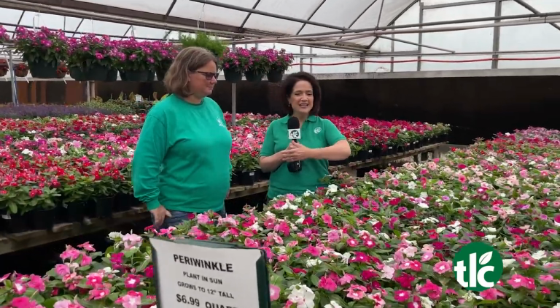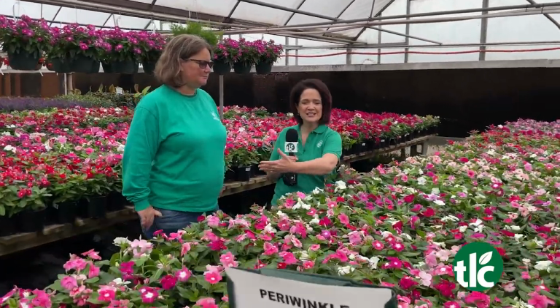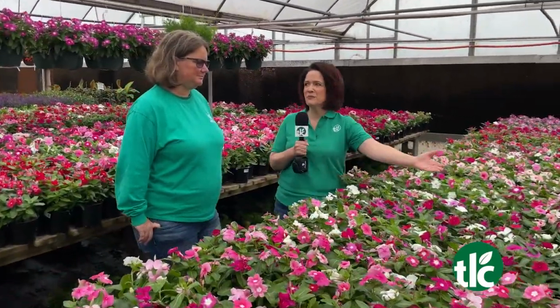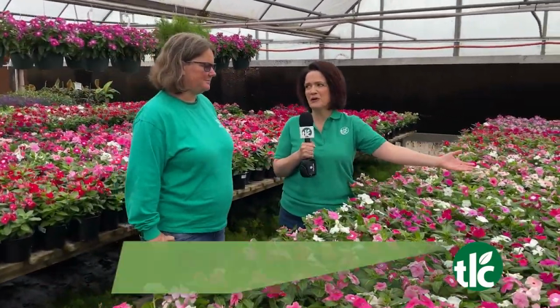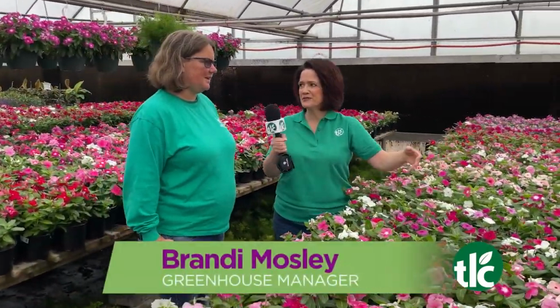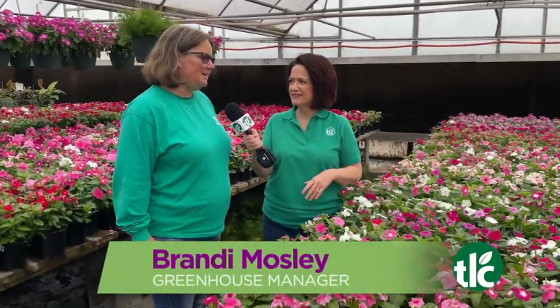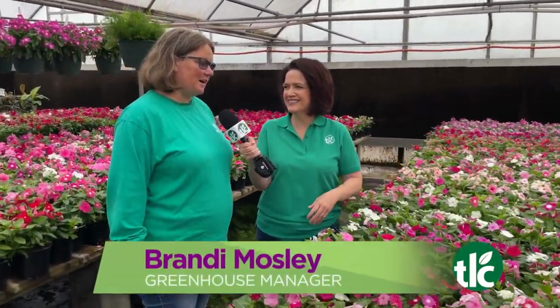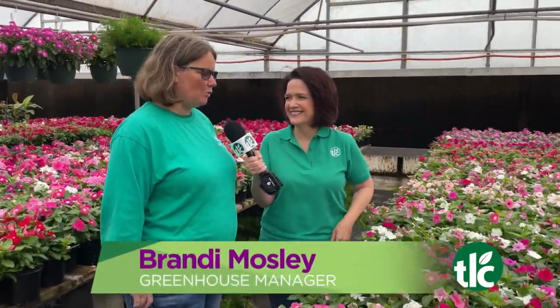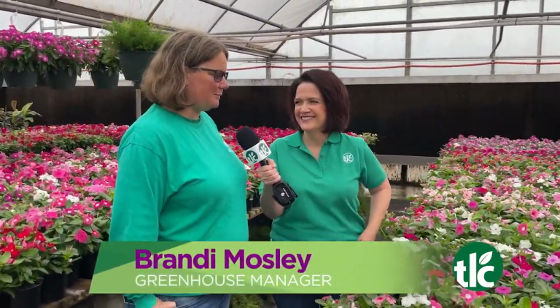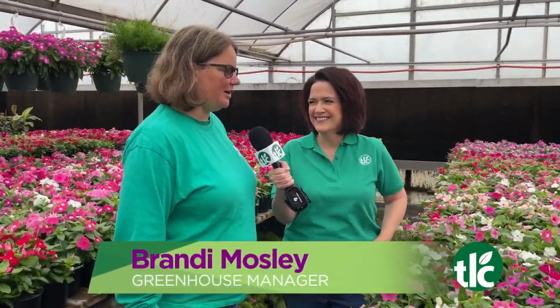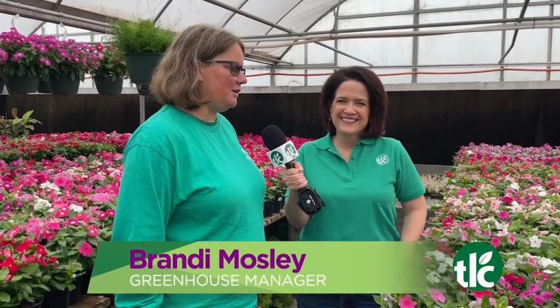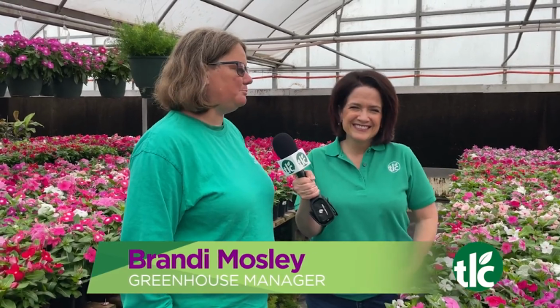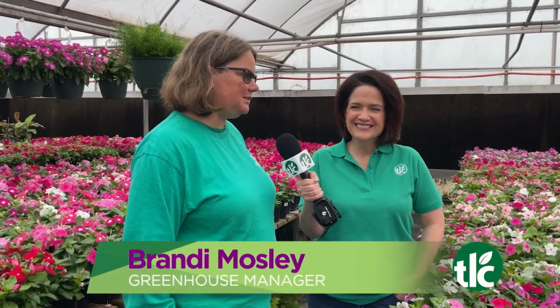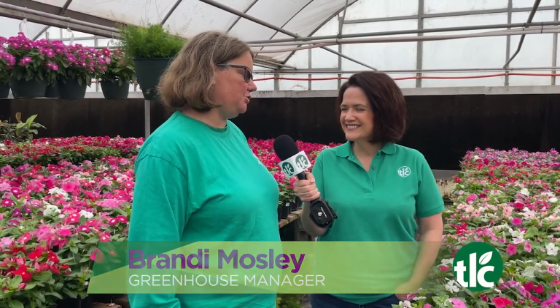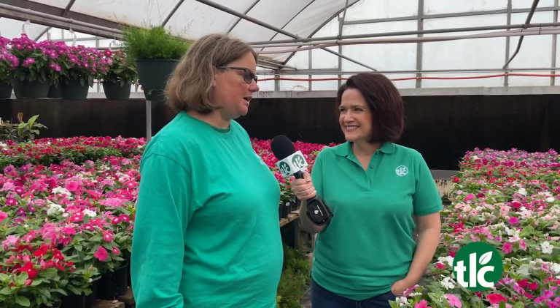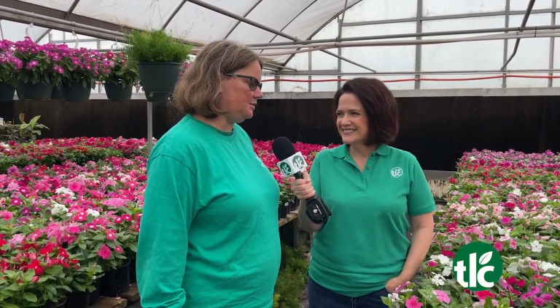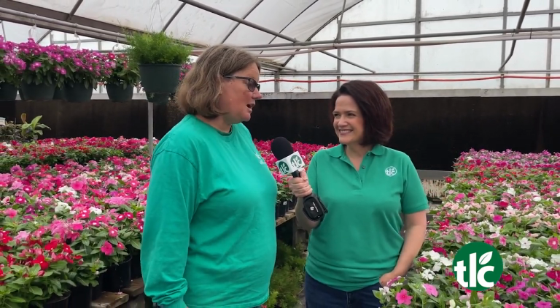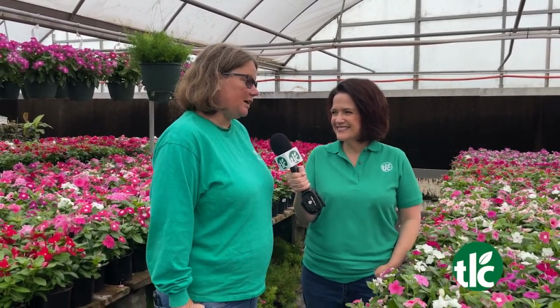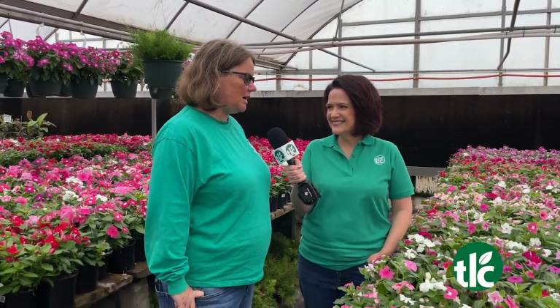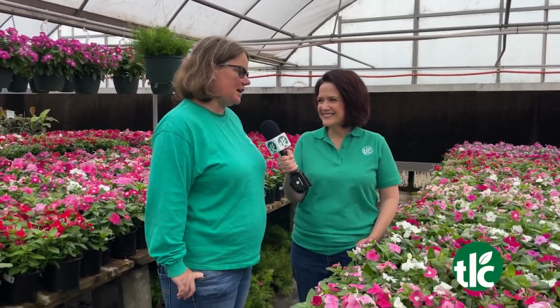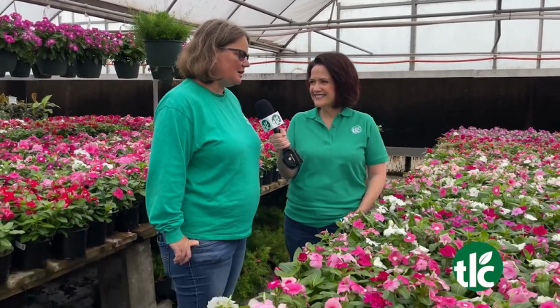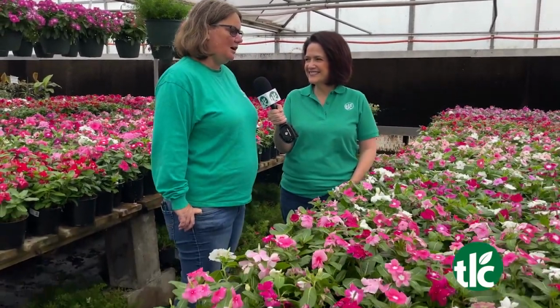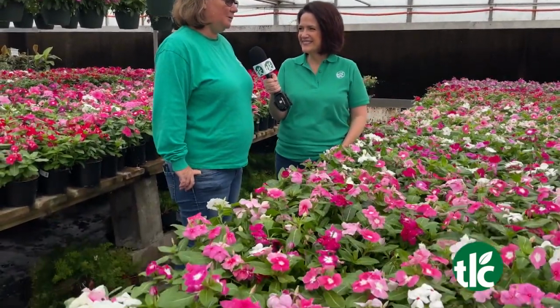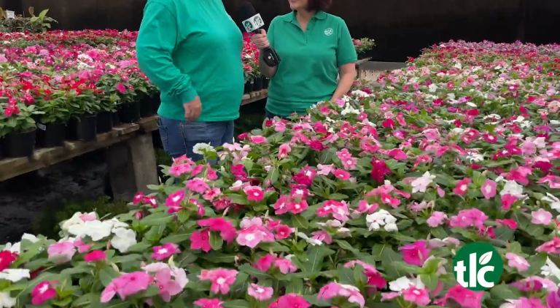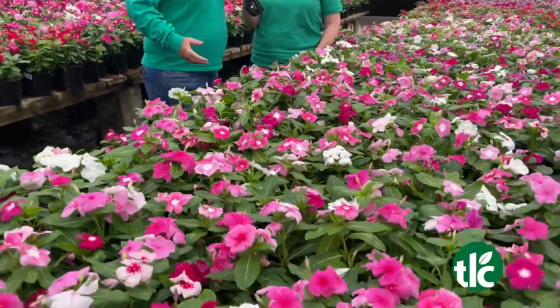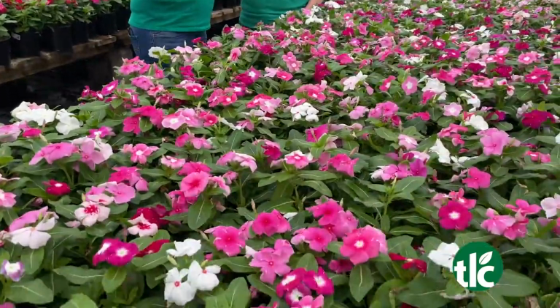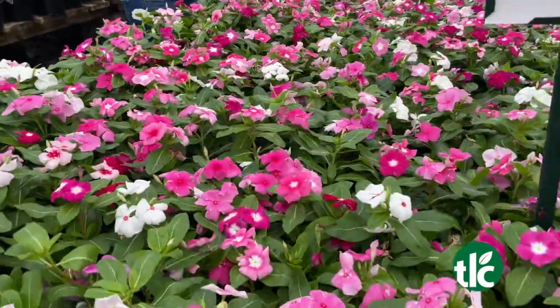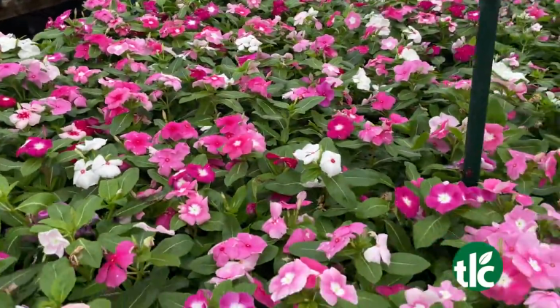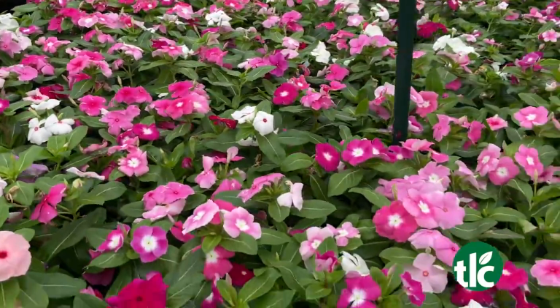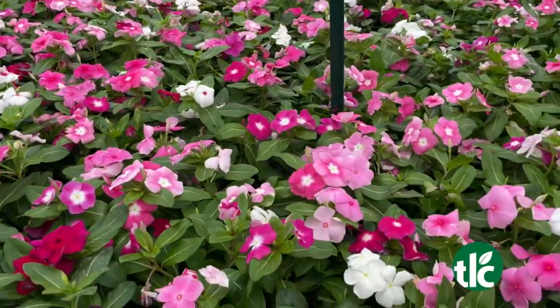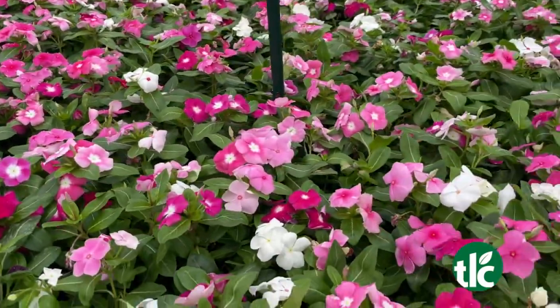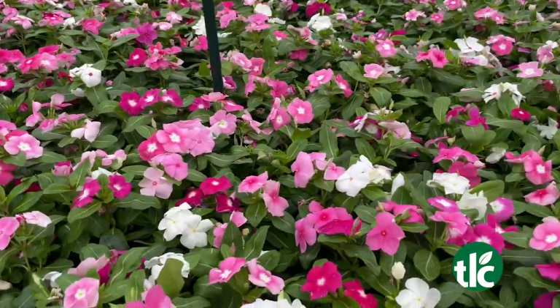It is a sea of periwinkles. It's finally getting warm enough for periwinkles, and we've got plenty to choose from in every color, every size. They may not like the rain we're getting right now, but once it dries out, they'll be great.